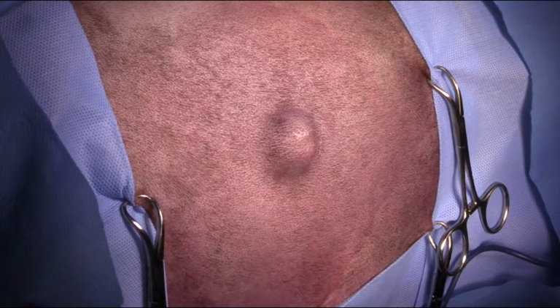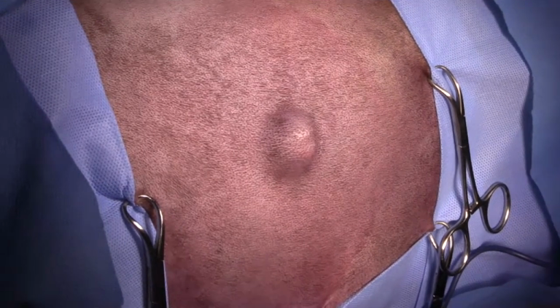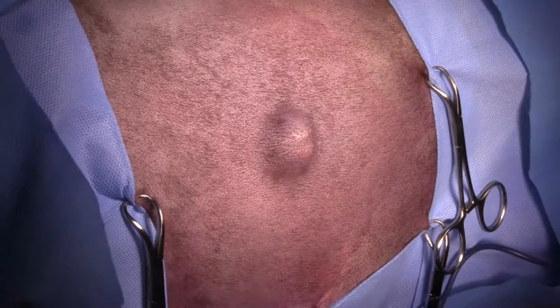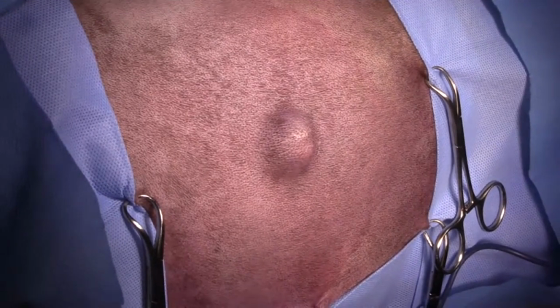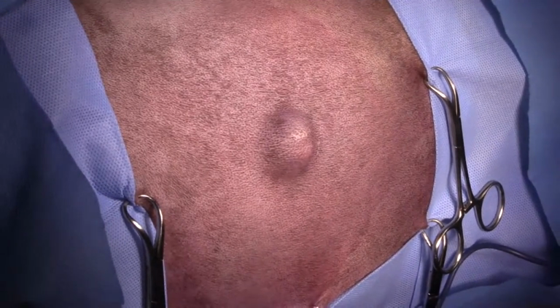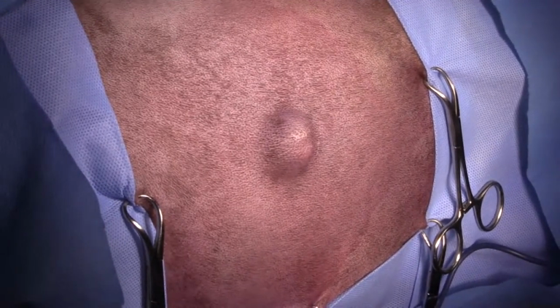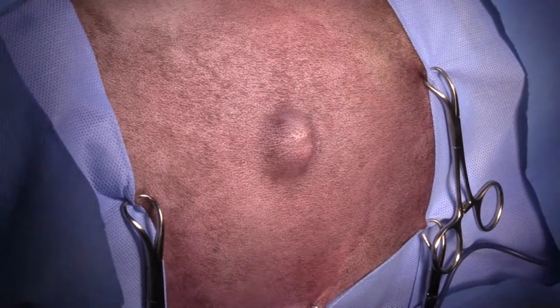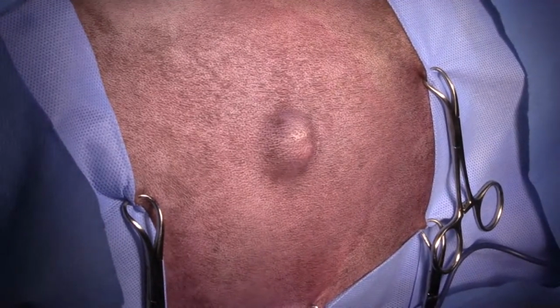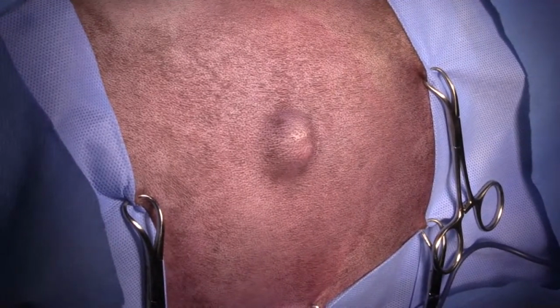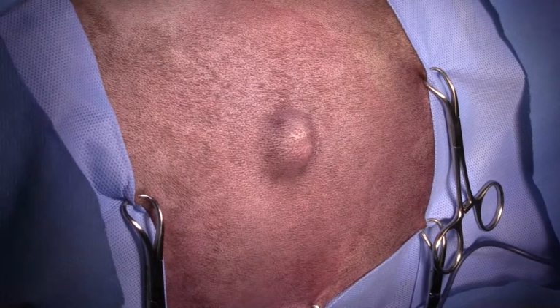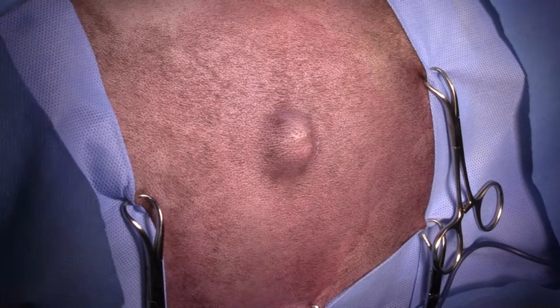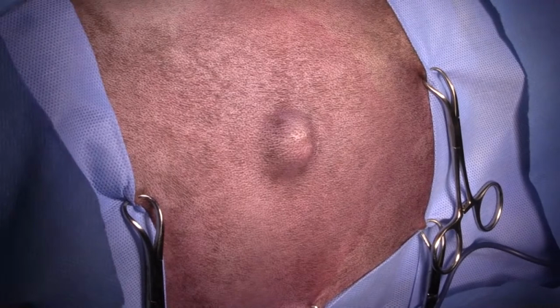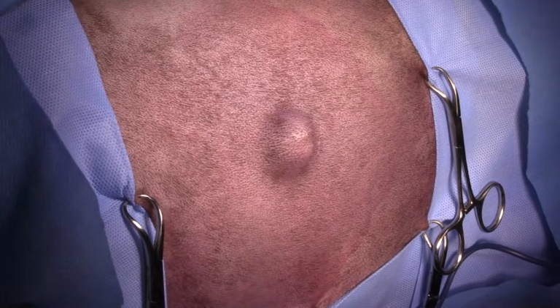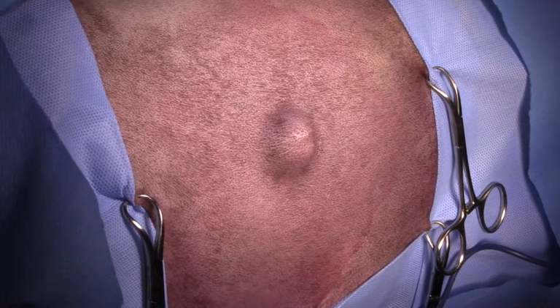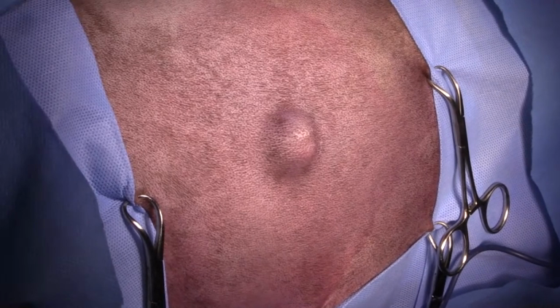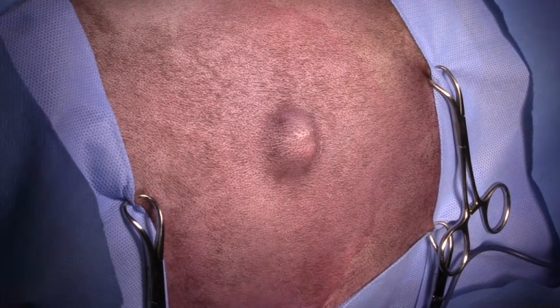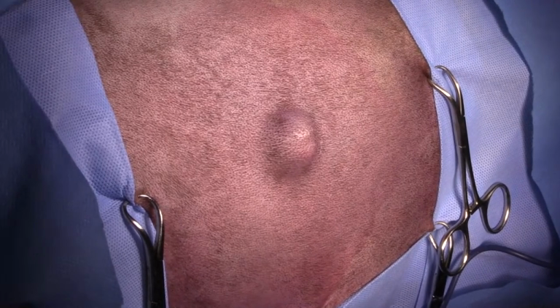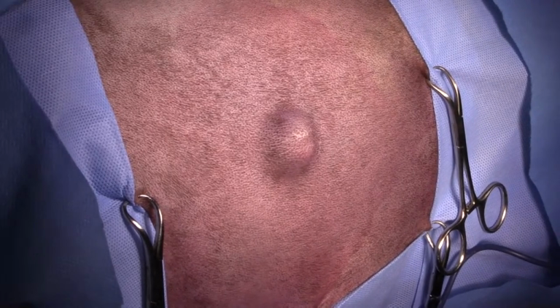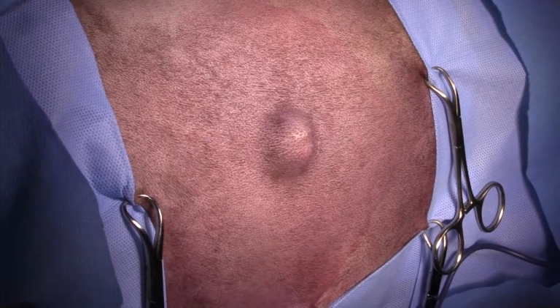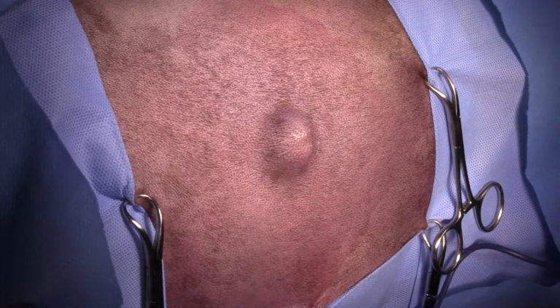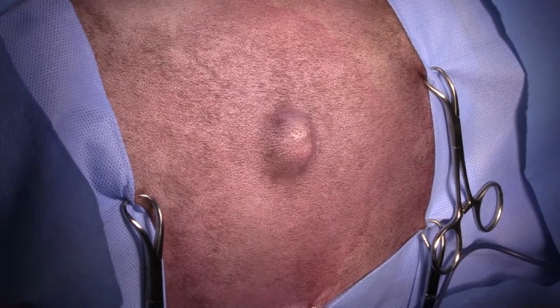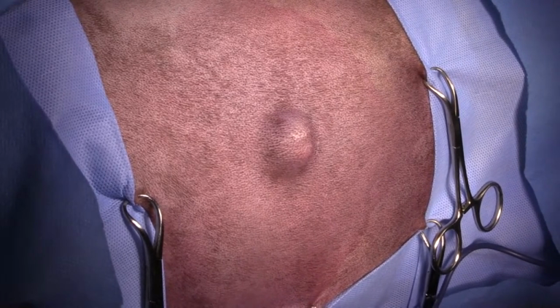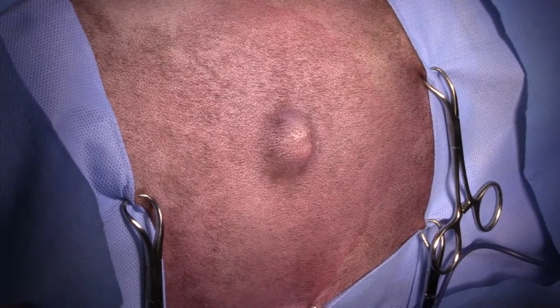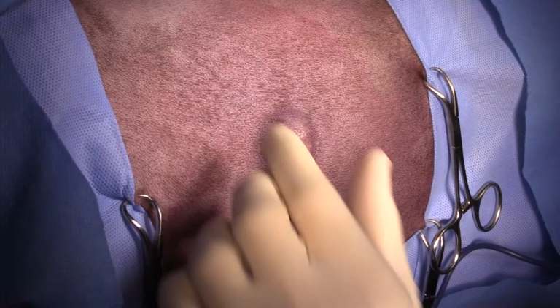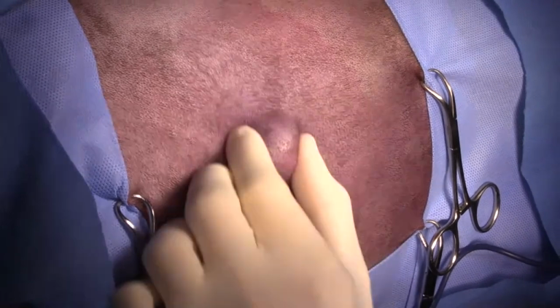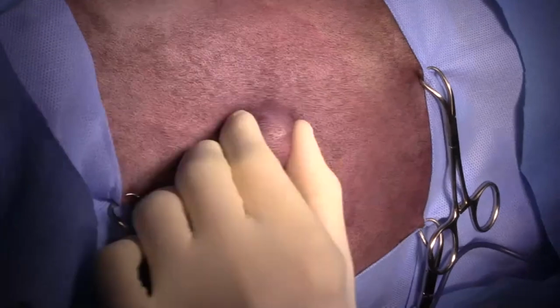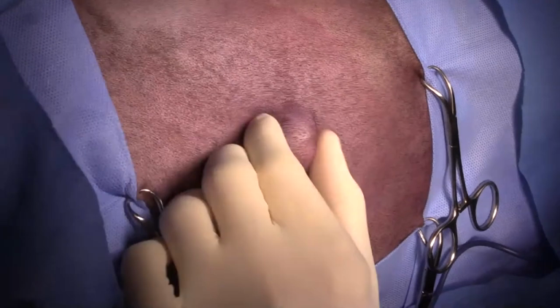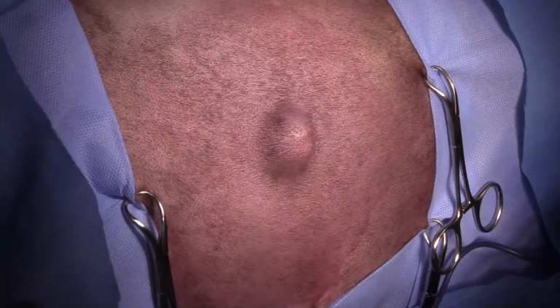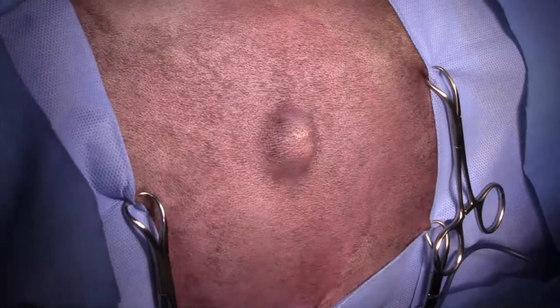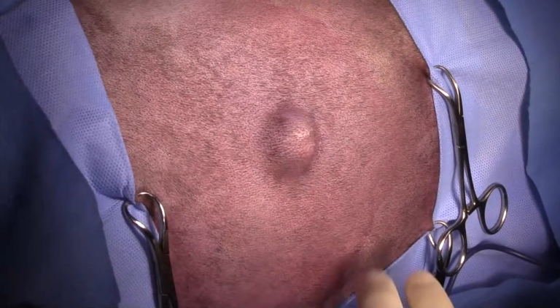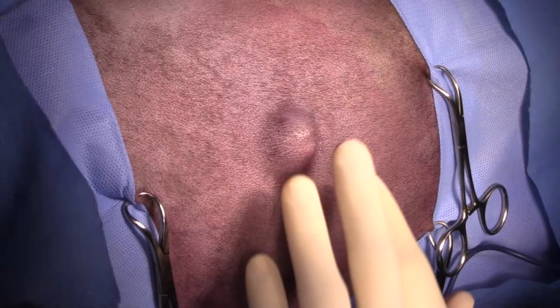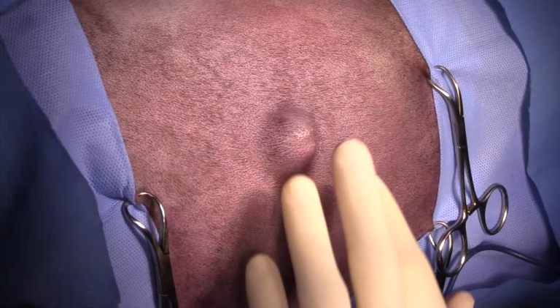This is Charles Quinton. I'm one of the surgeons at South Falls. Today we've got a fairly simple case which is a soft tissue sarcoma on the lateral thorax of a nine-year-old cattle dog.